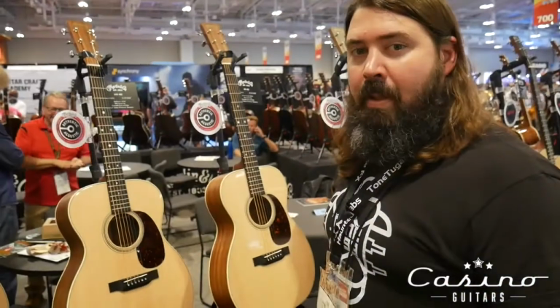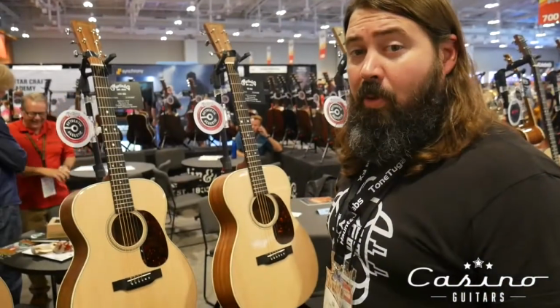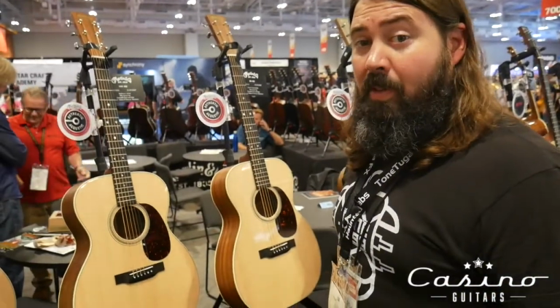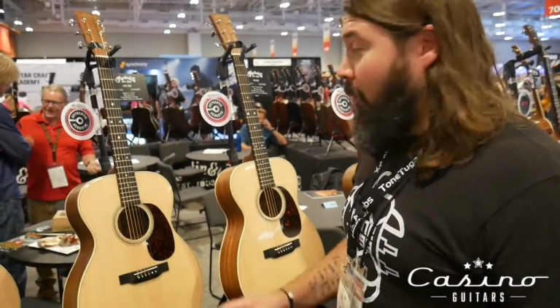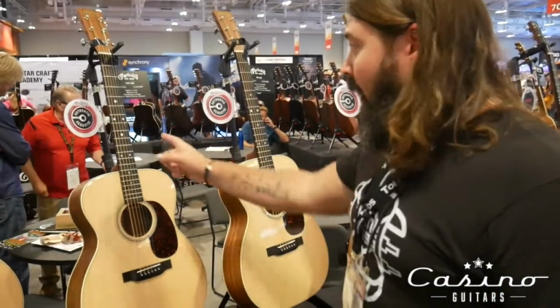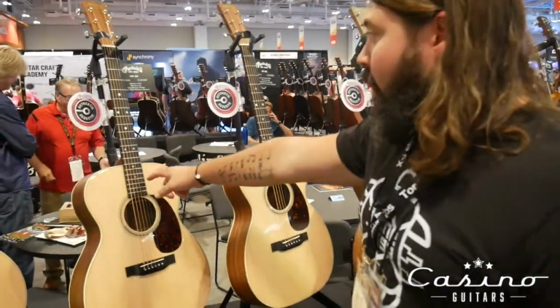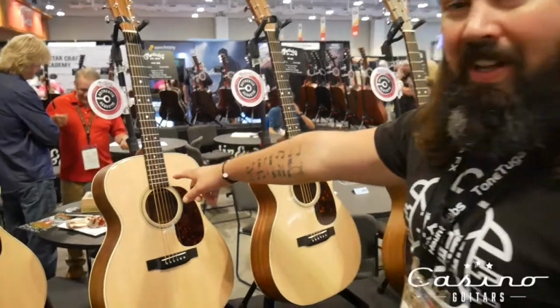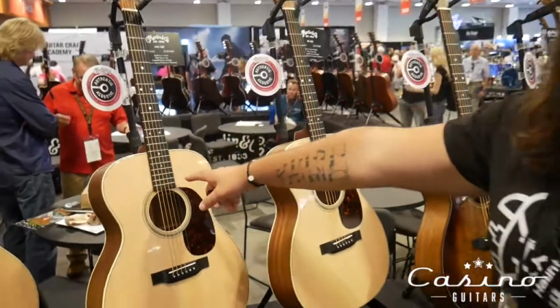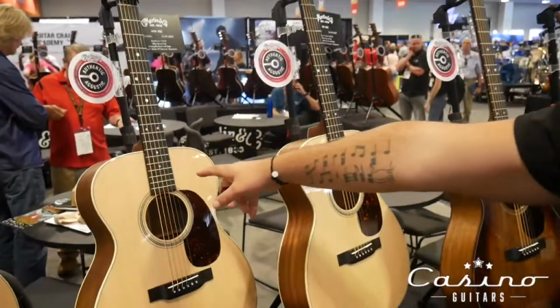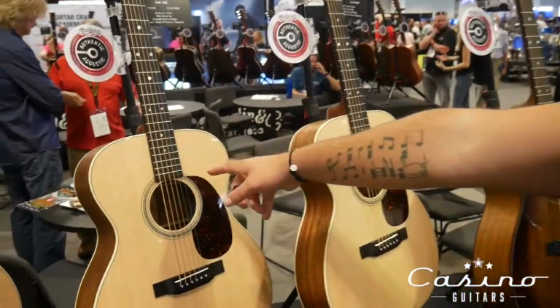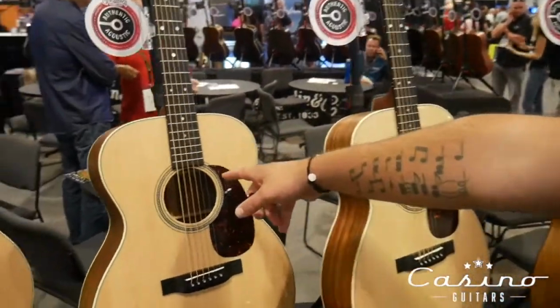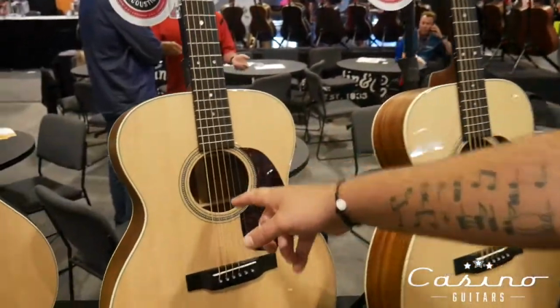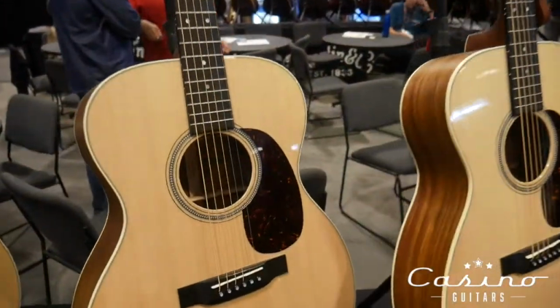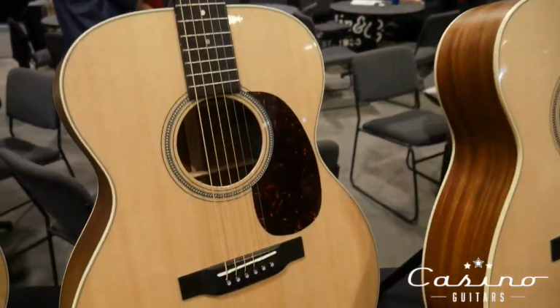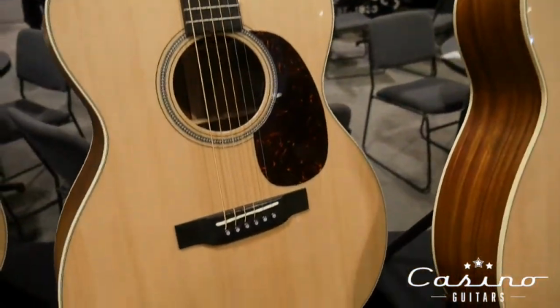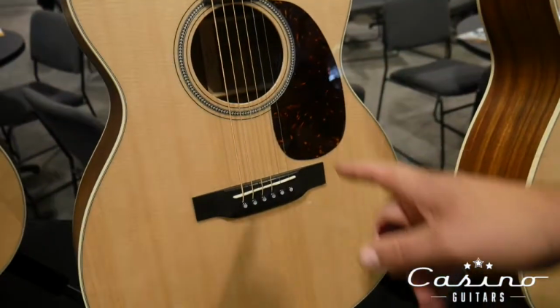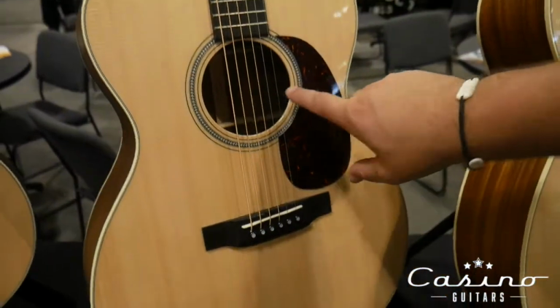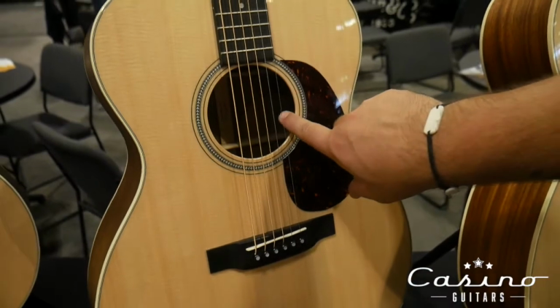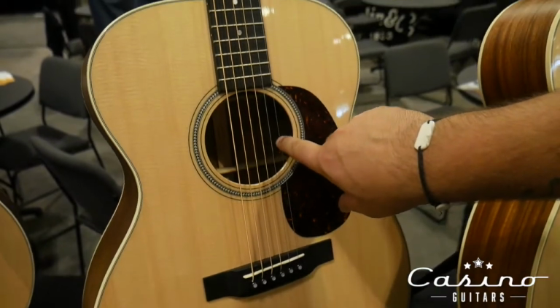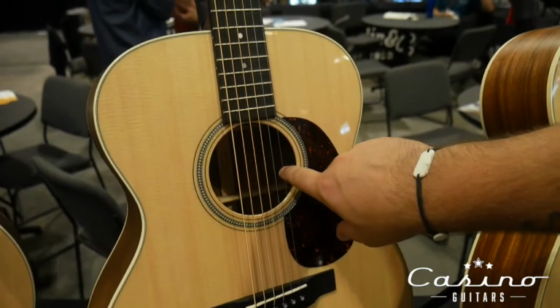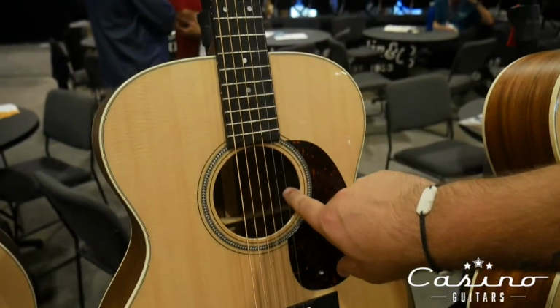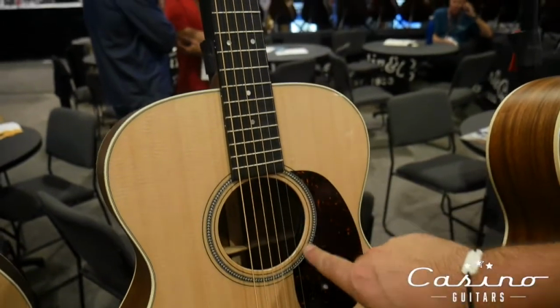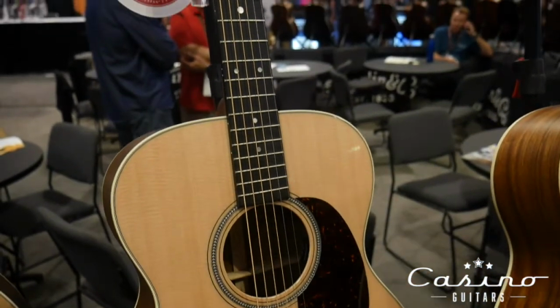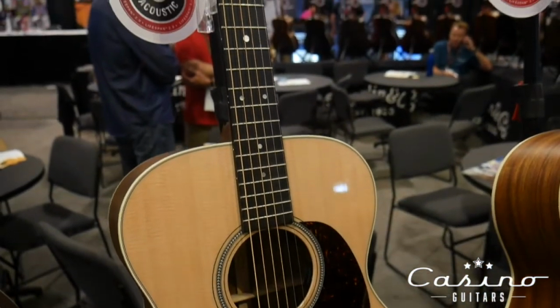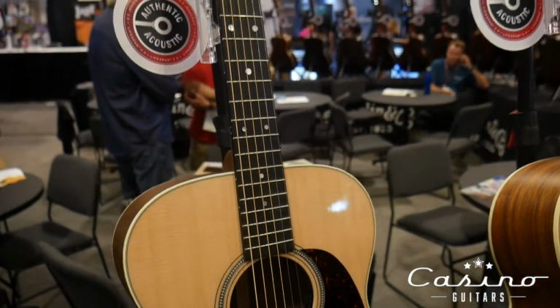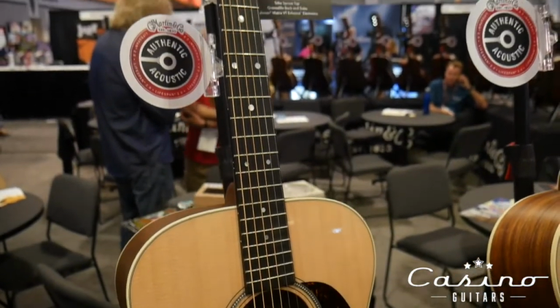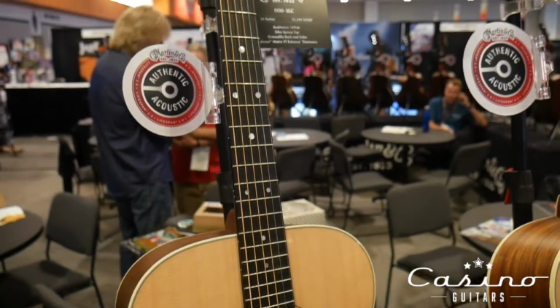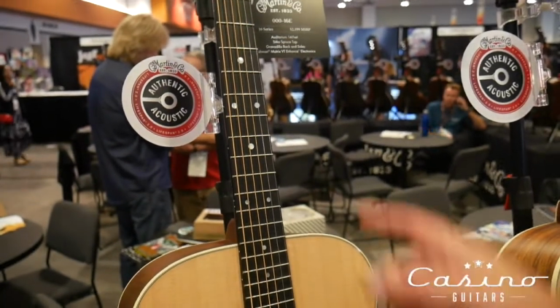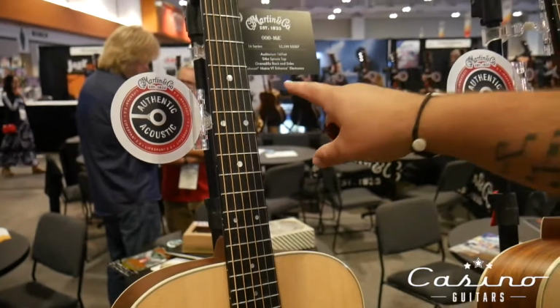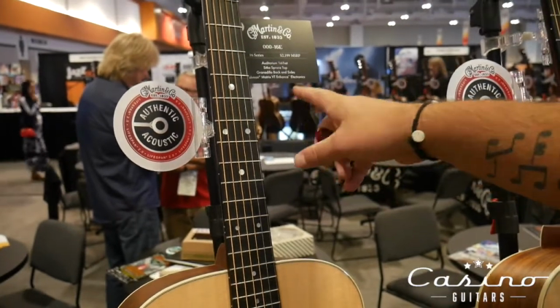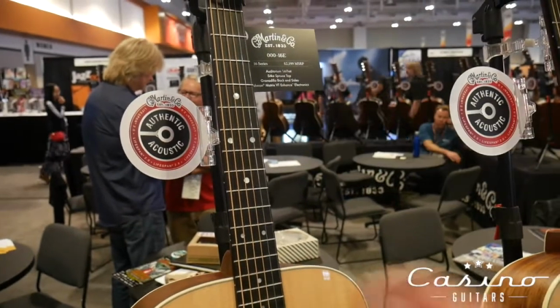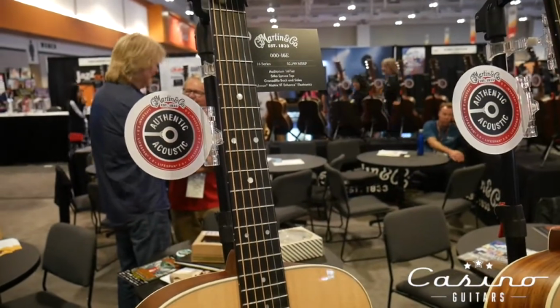Here are two newer guitars from Martin as well. We've got a triple-aught 16E with a cool pickup with the little enhanced feature. They sound great plugged in. It's a Fishman Matrix — Fishman Matrix VT enhanced electronics.